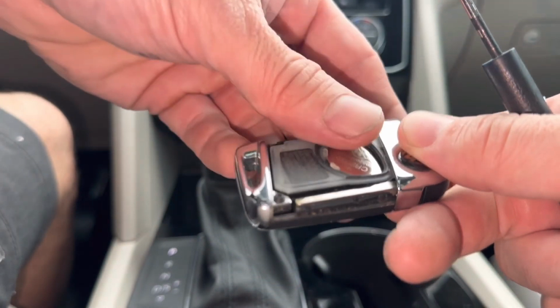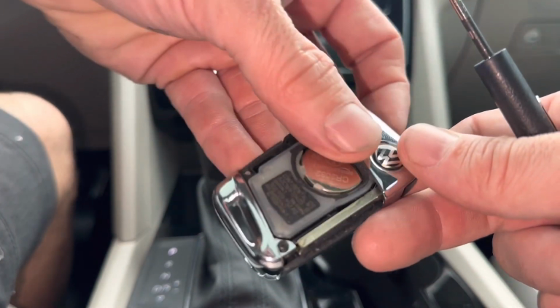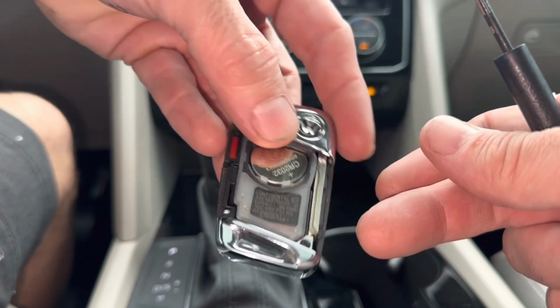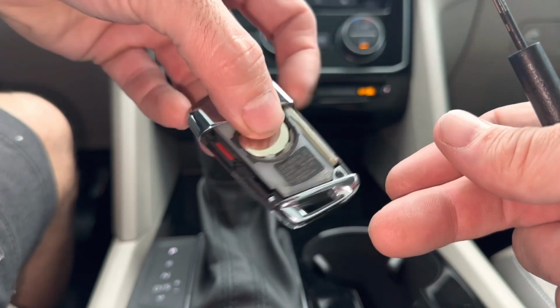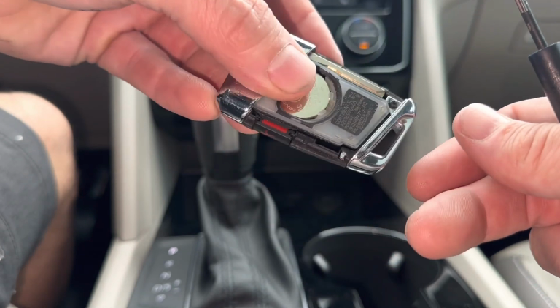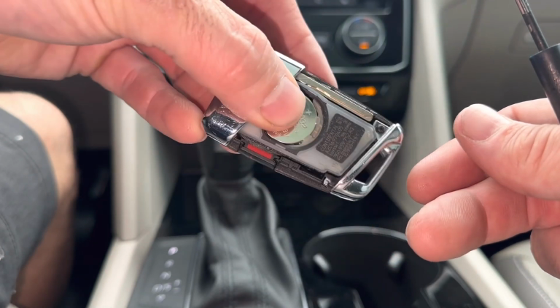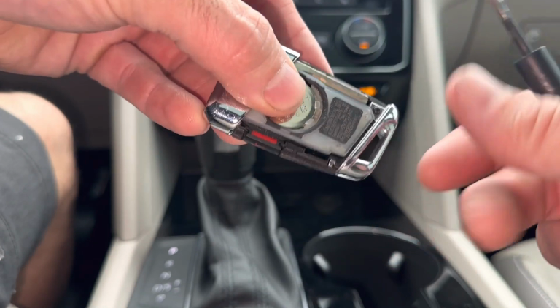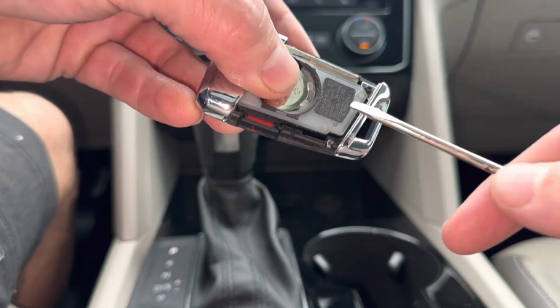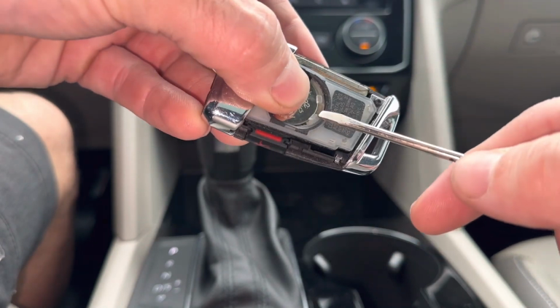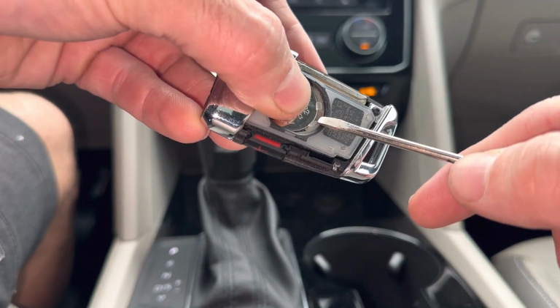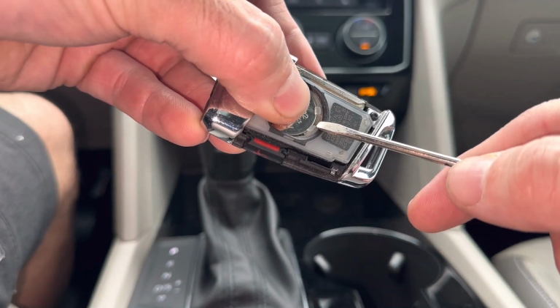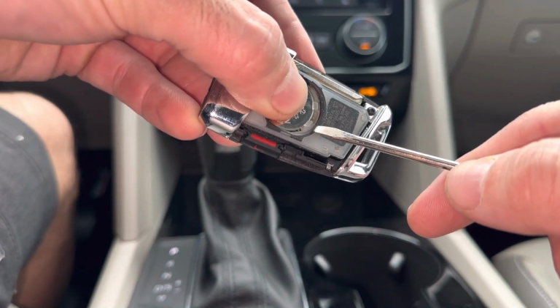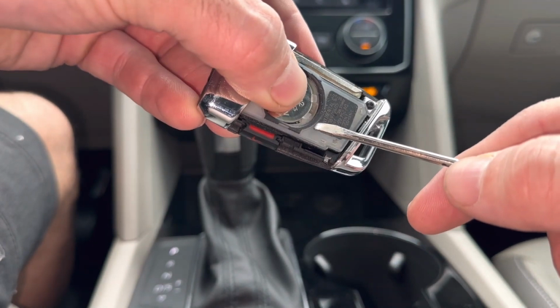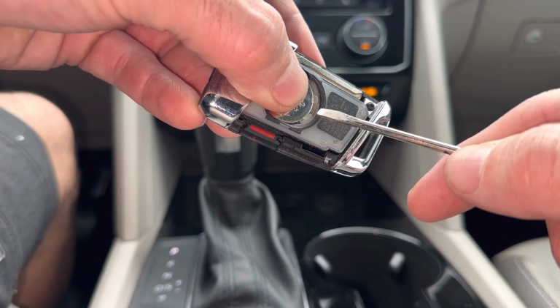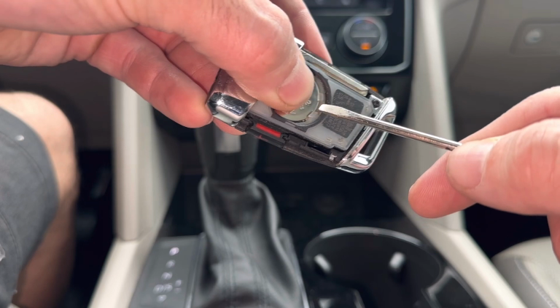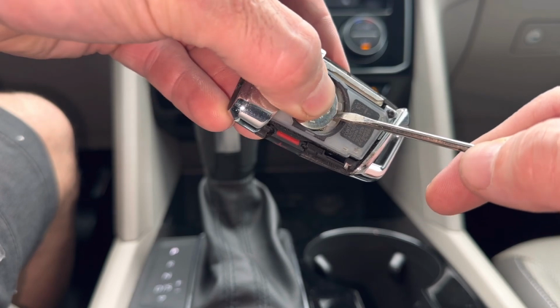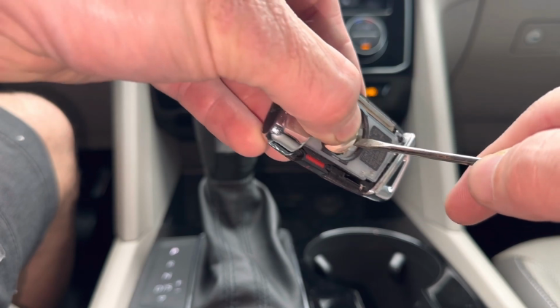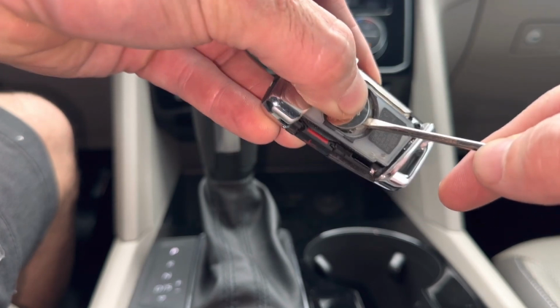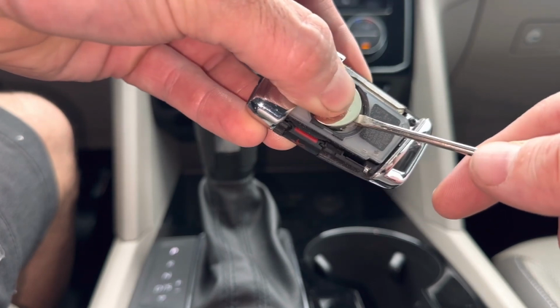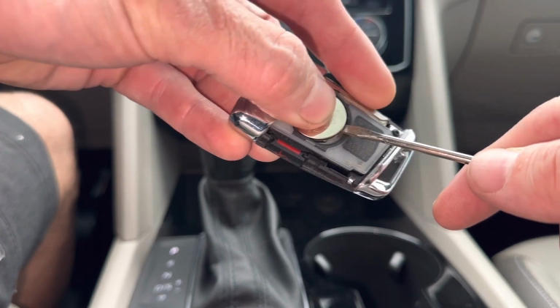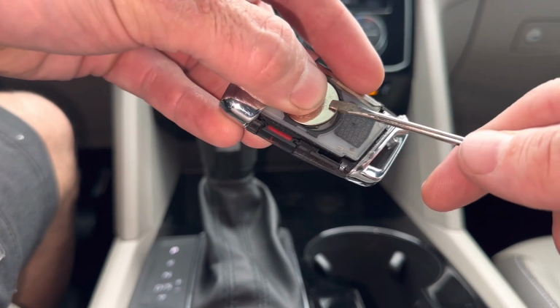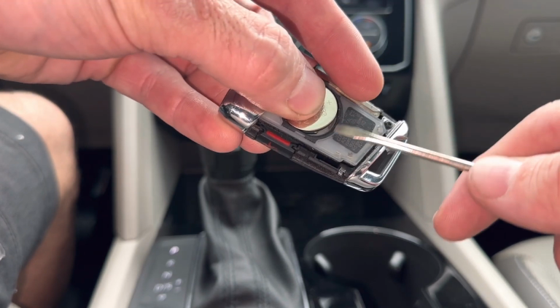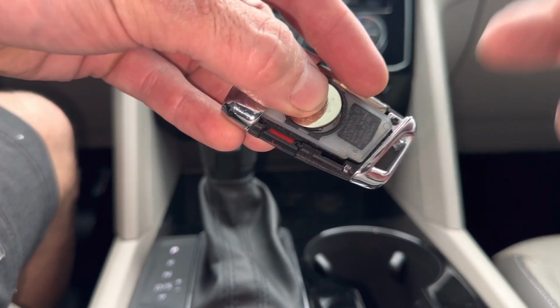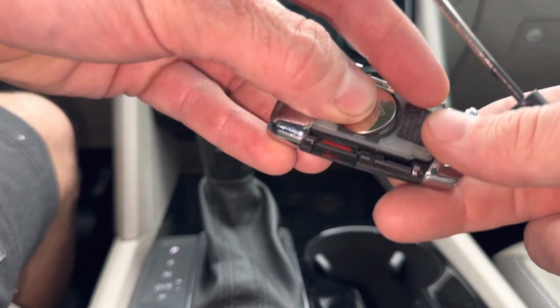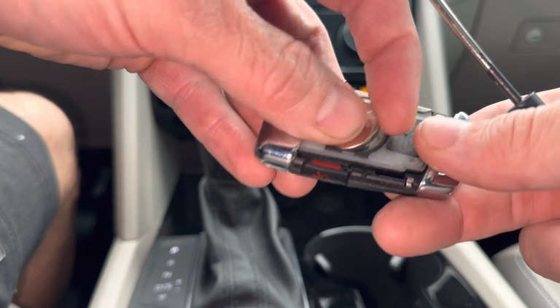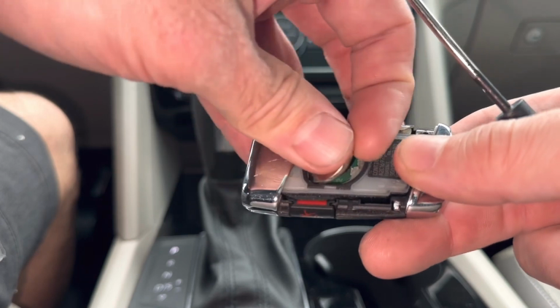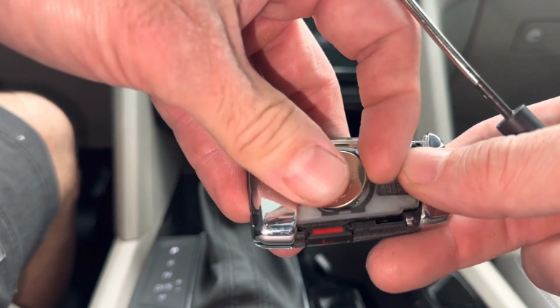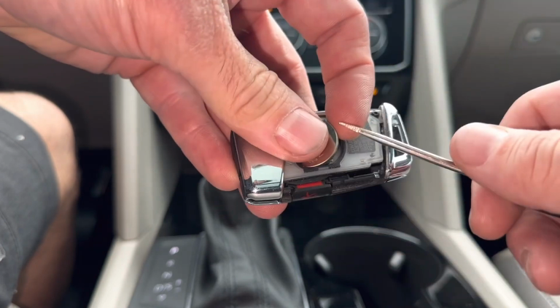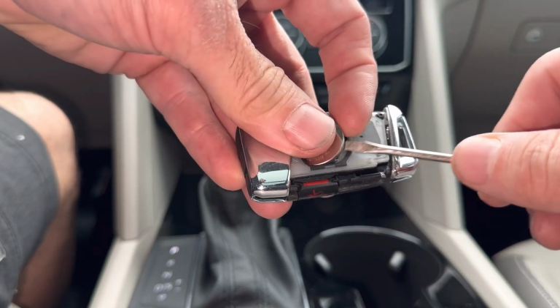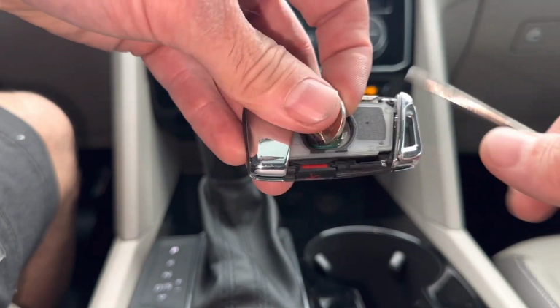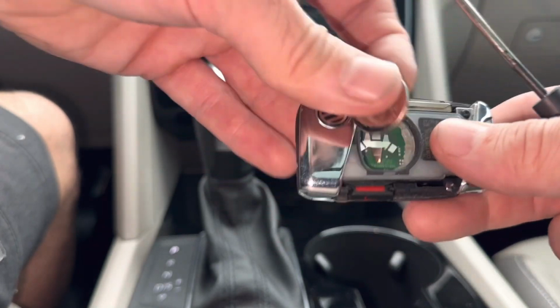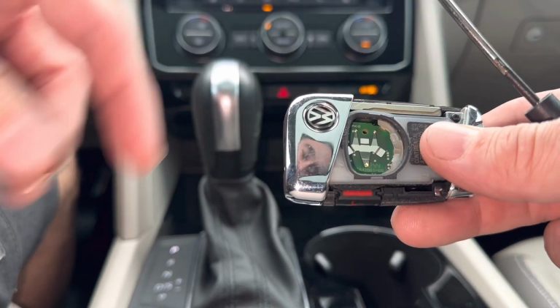What you're going to want to do is stick your thumb on the battery. There's a little slot right here just big enough for the screwdriver. Stick it in here and pry the battery out. If you don't have your thumb on it, the battery will come flying out. So you probably want to put your thumb on it and you can just pull it out.